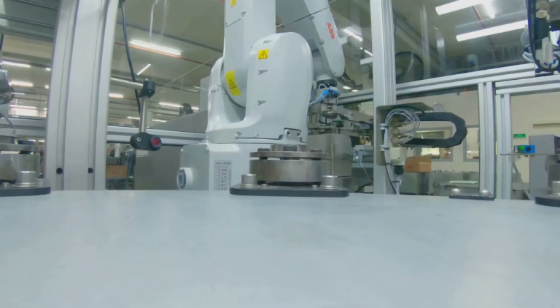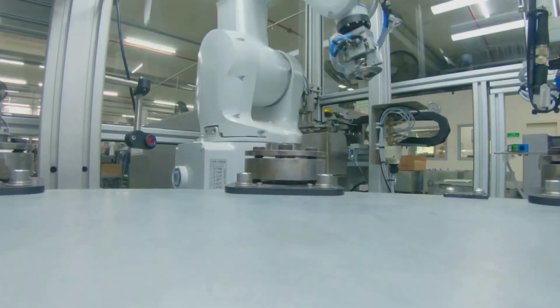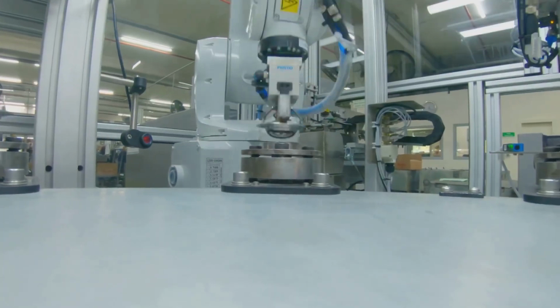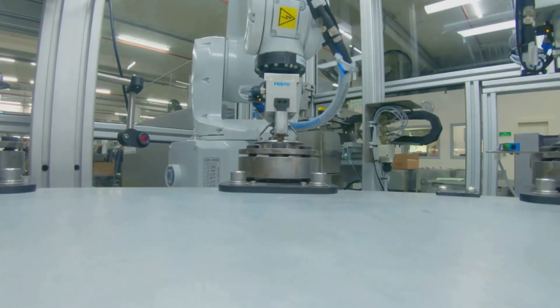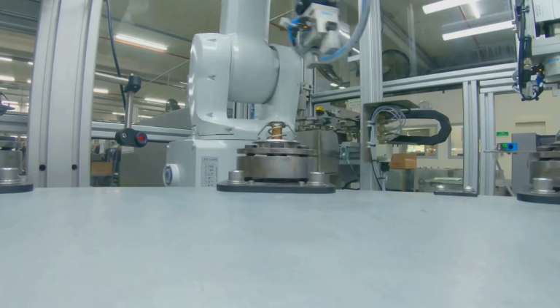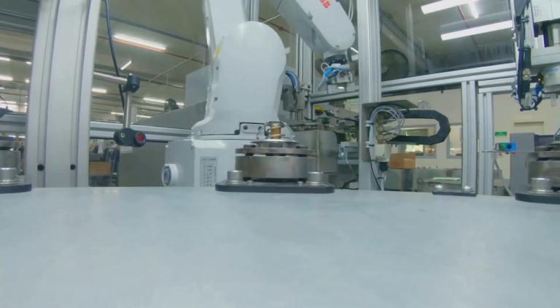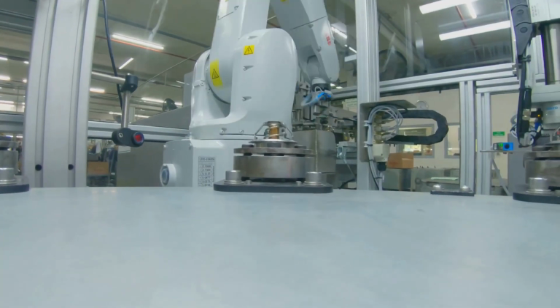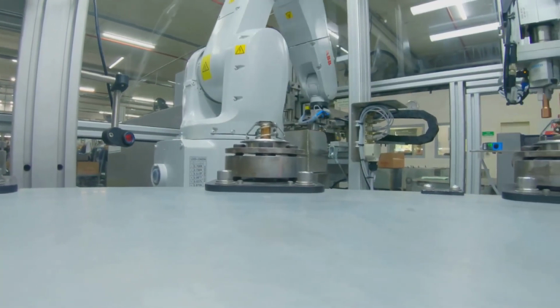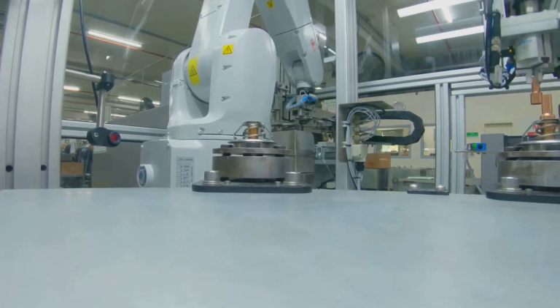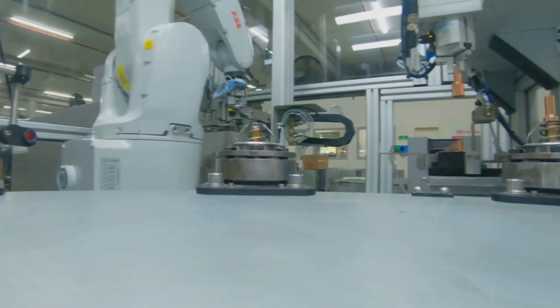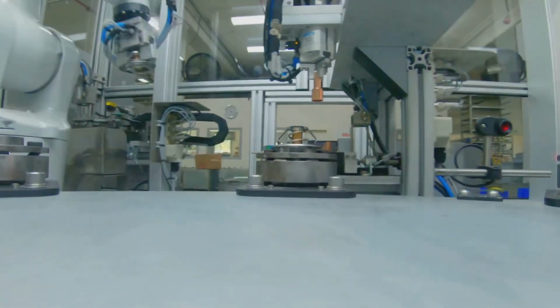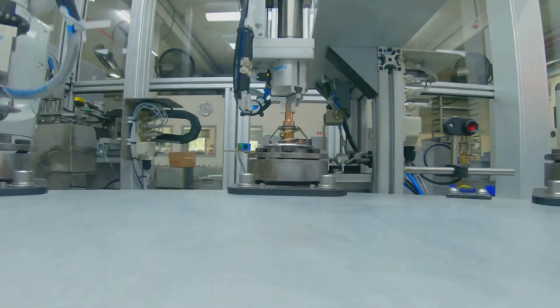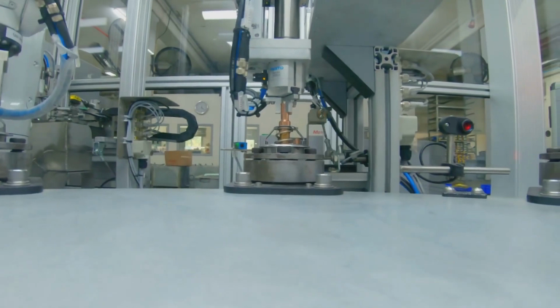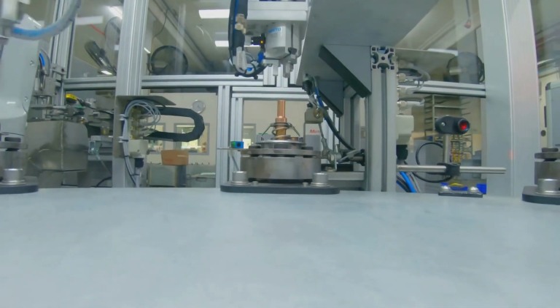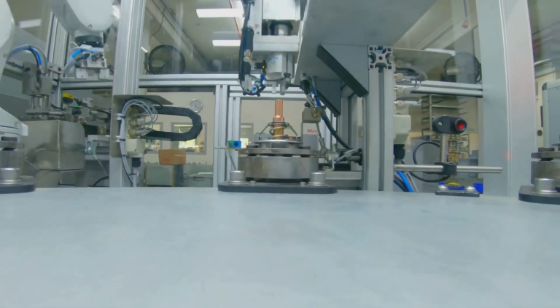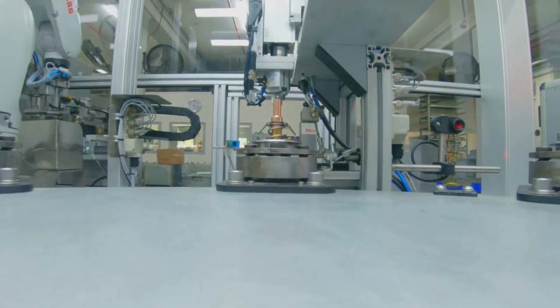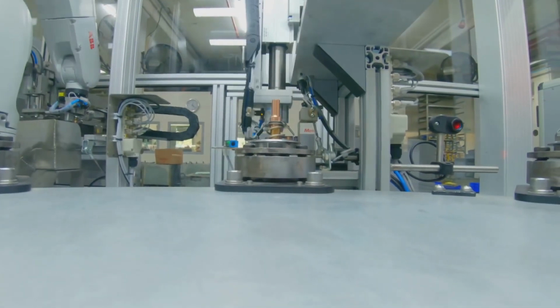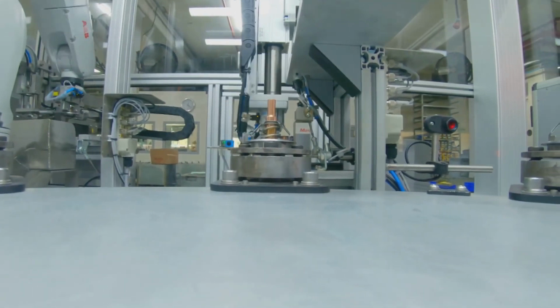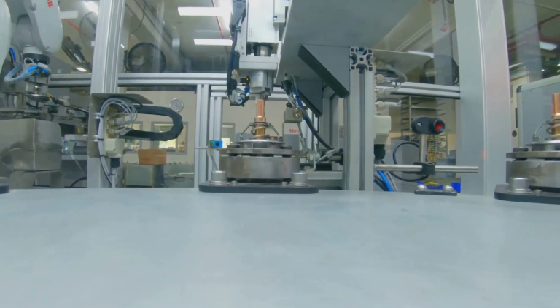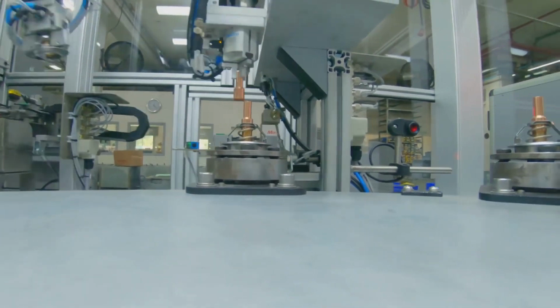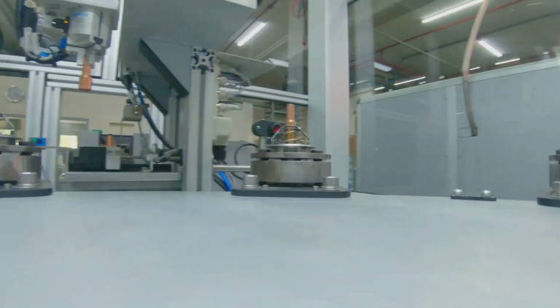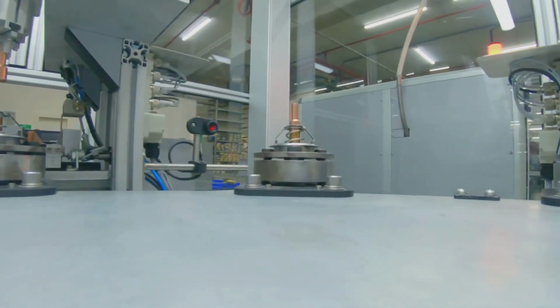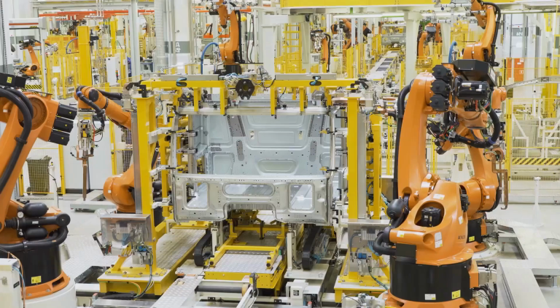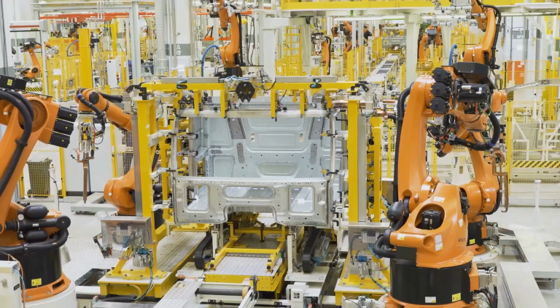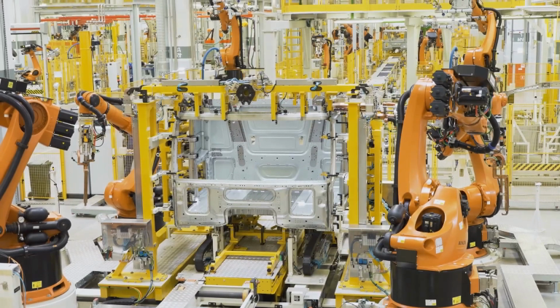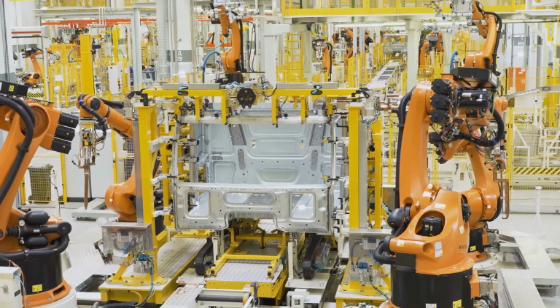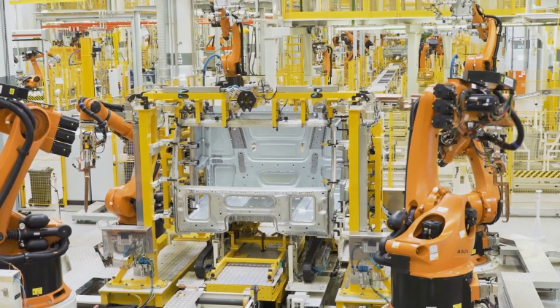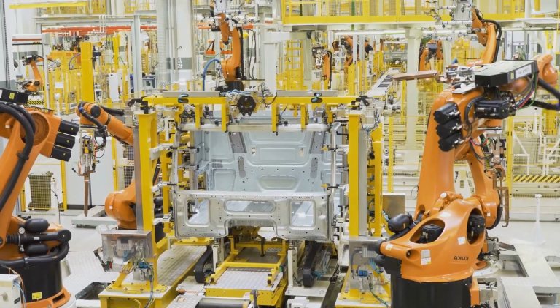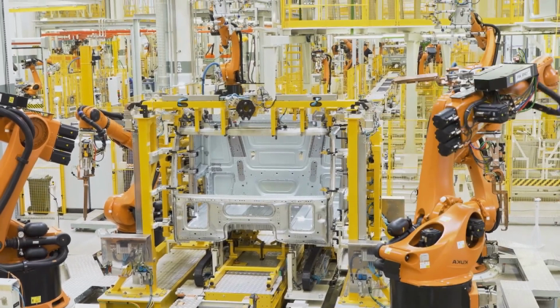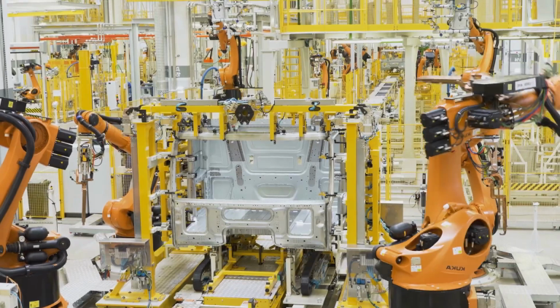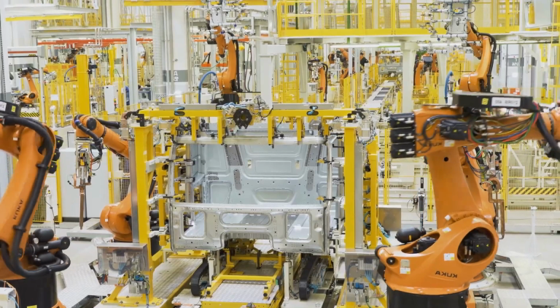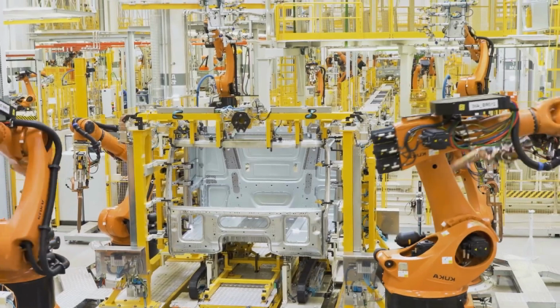Manufacturing these components is a marvel of modern engineering, with computer-controlled machining tools, giant autoclaves and robots working alongside skilled technicians.